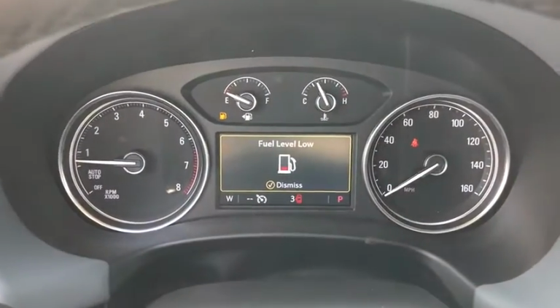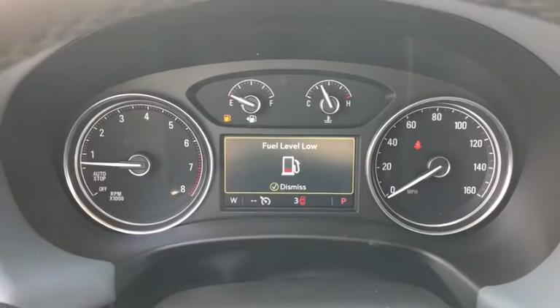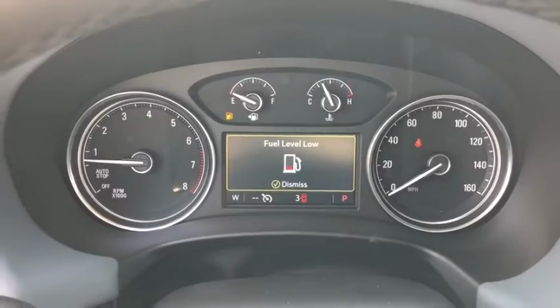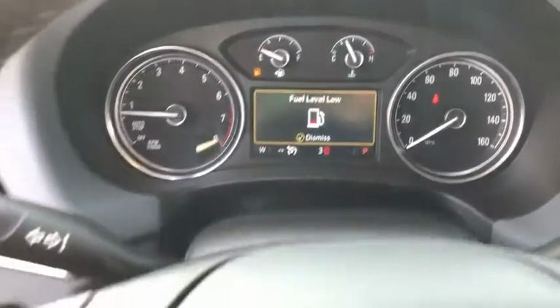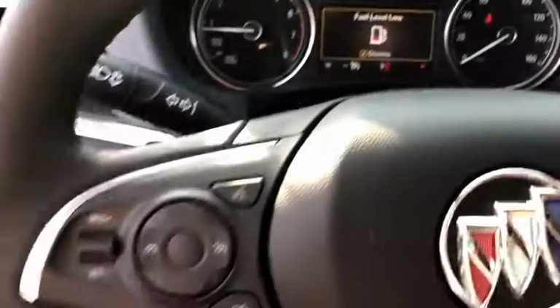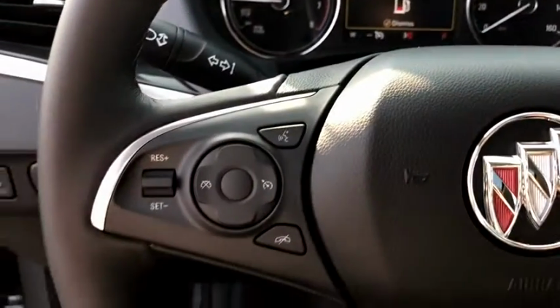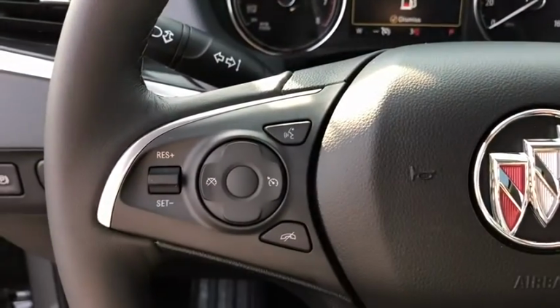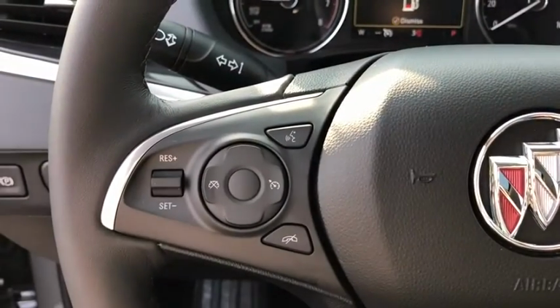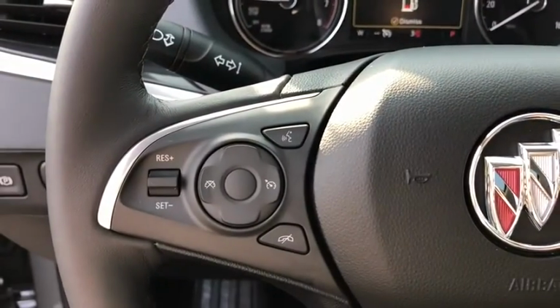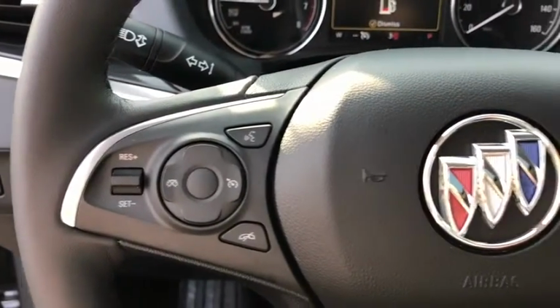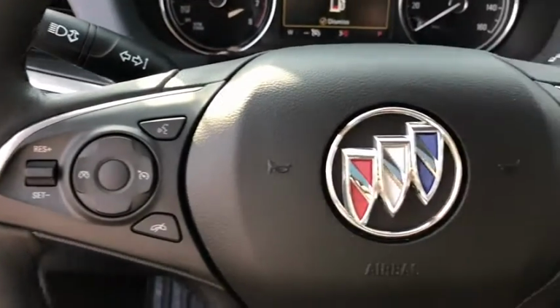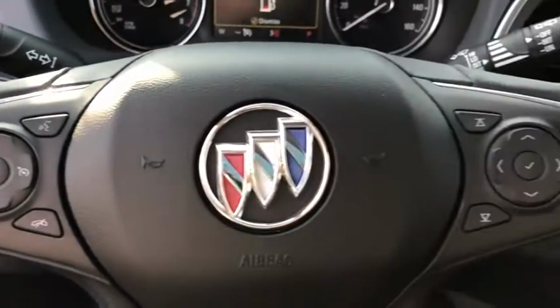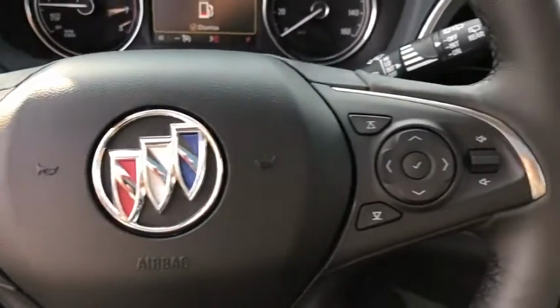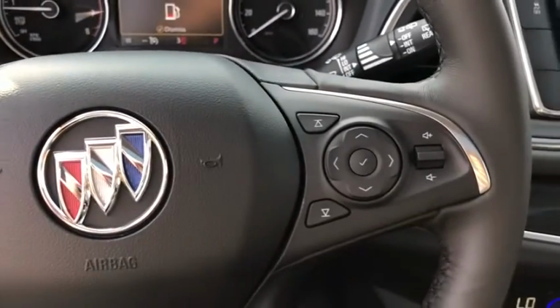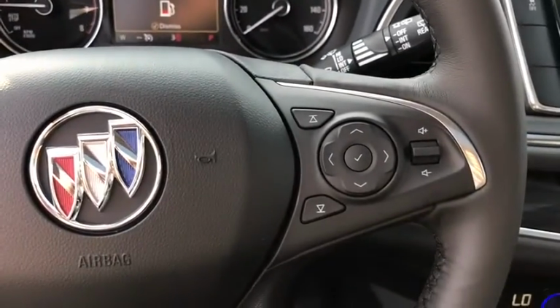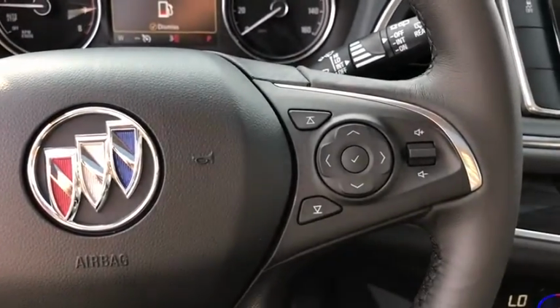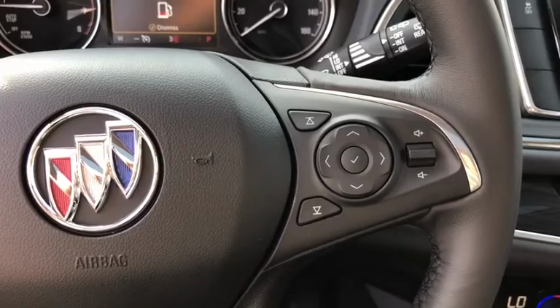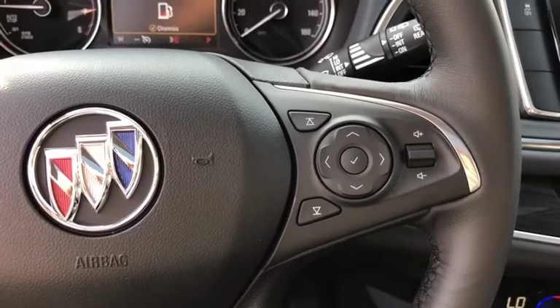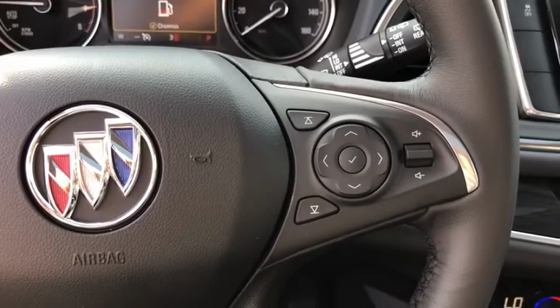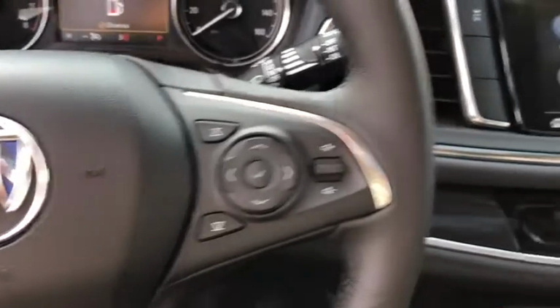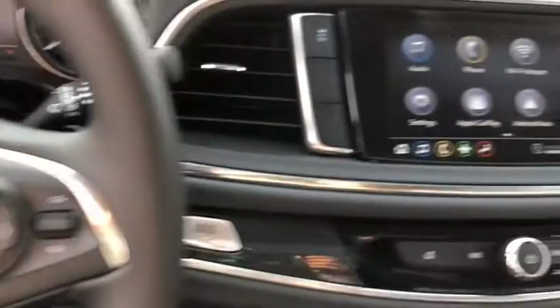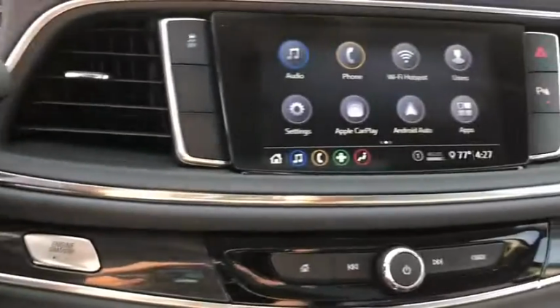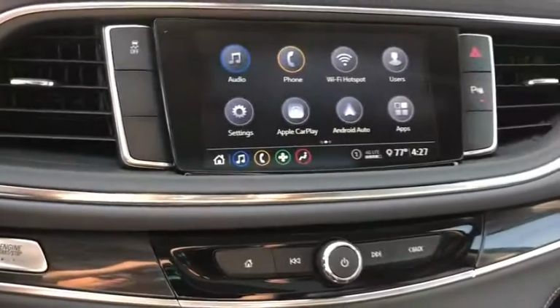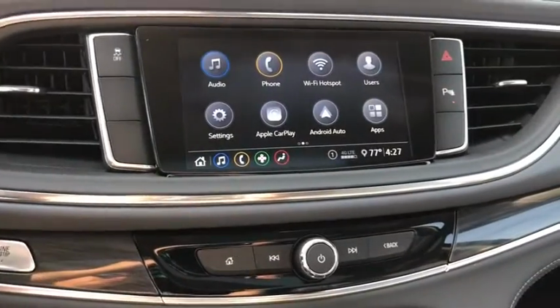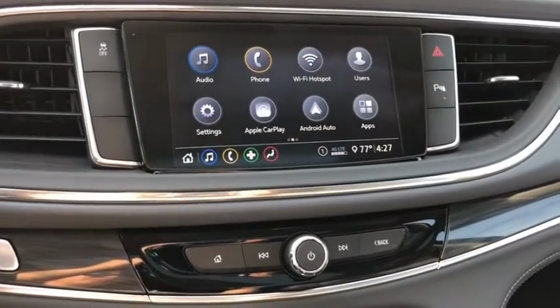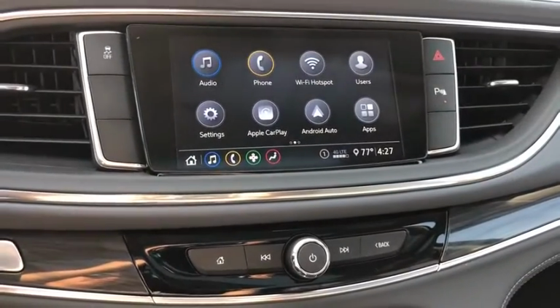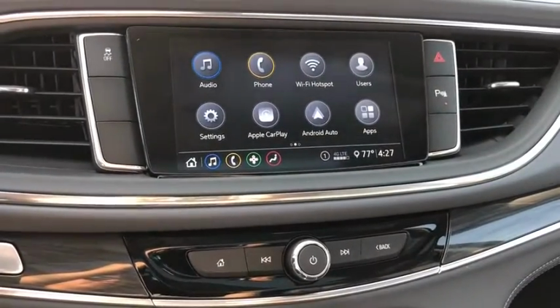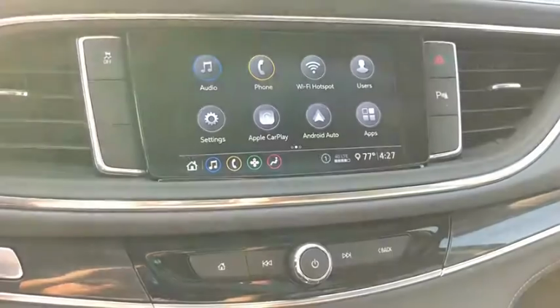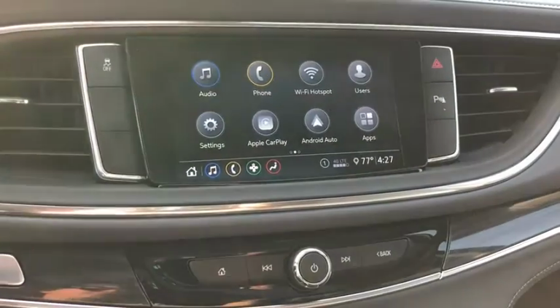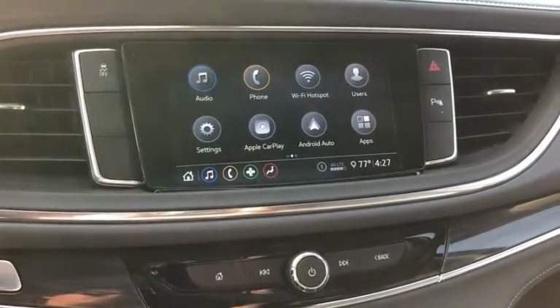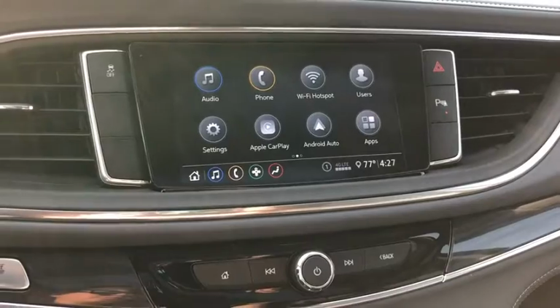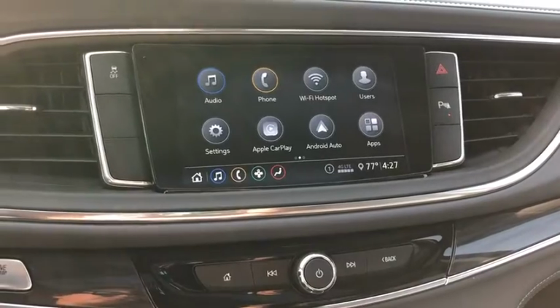Power steering, adjustable steering wheel, floor mats, four-wheel disc brakes, cruise control, aluminum wheels, auto-dimming rearview mirror, keyless start. Your new ride is just a phone call away.